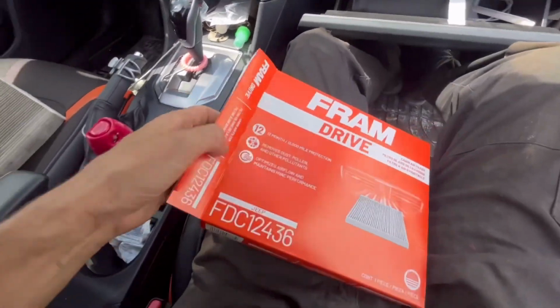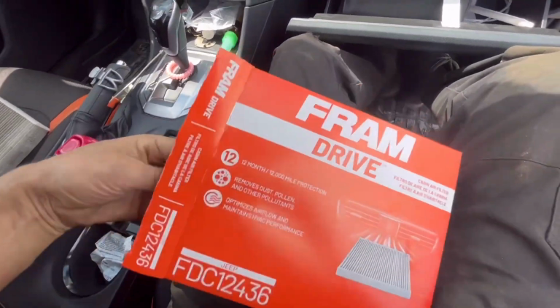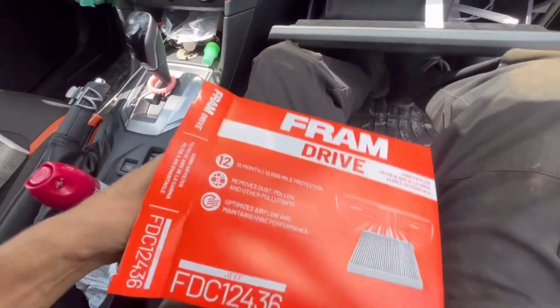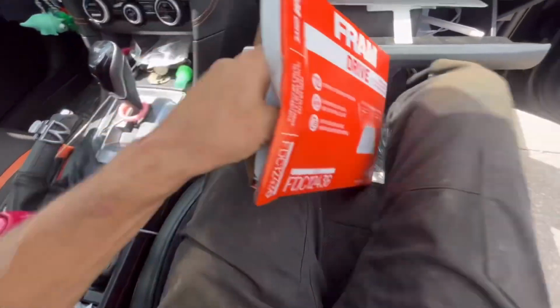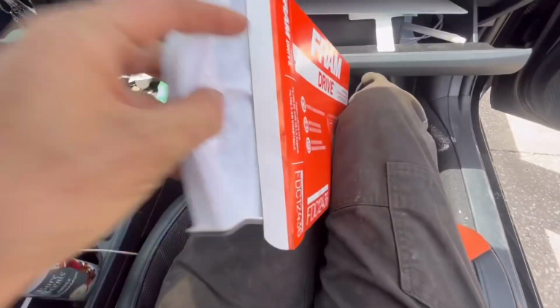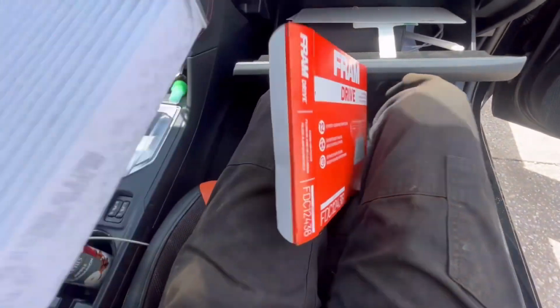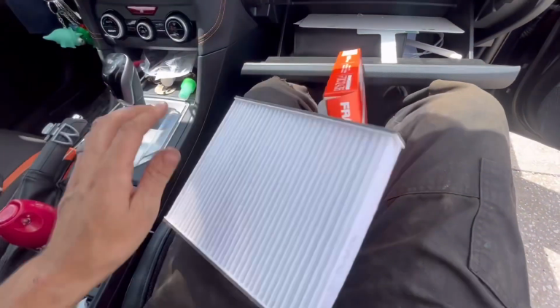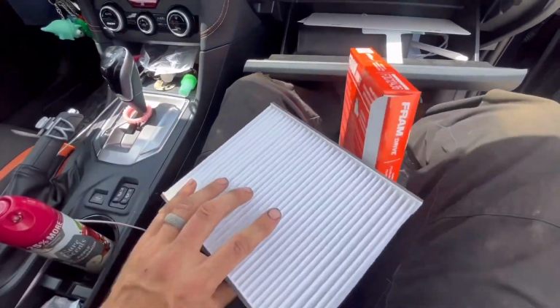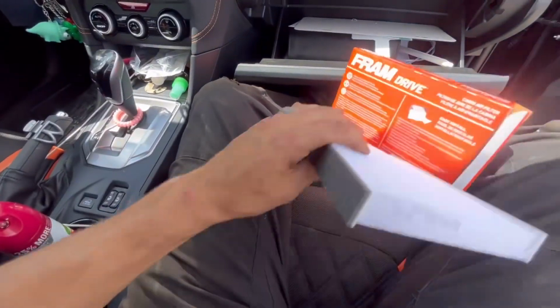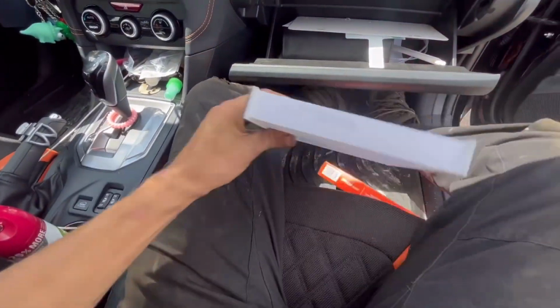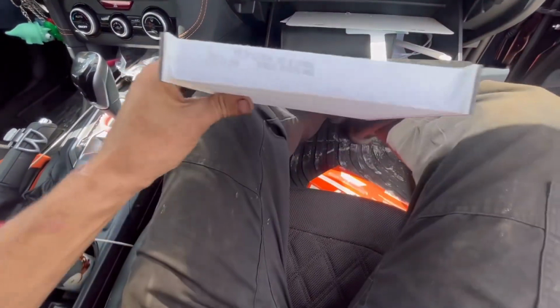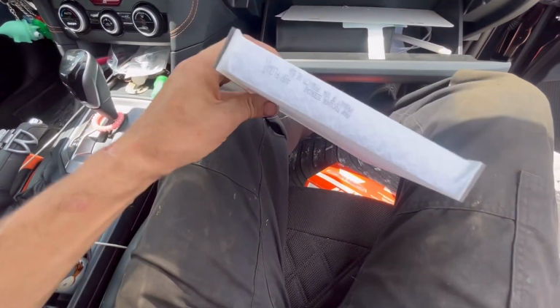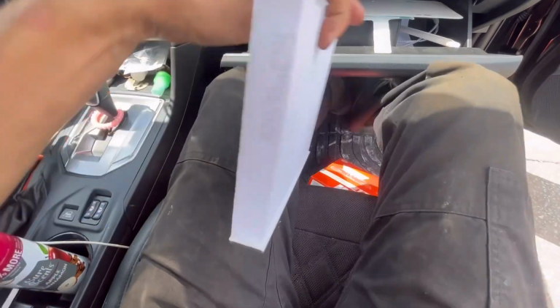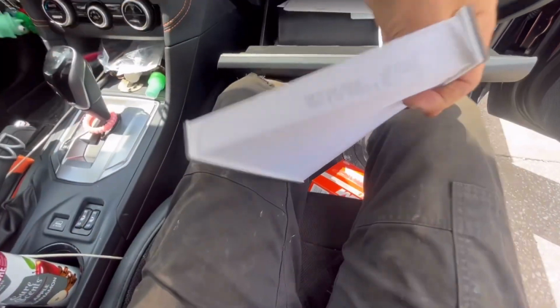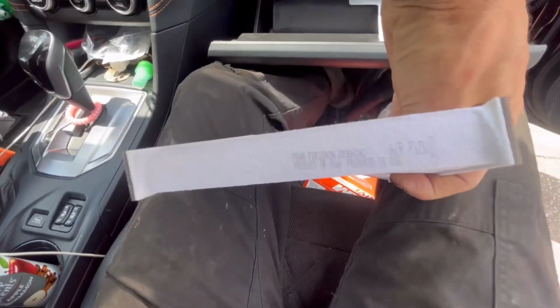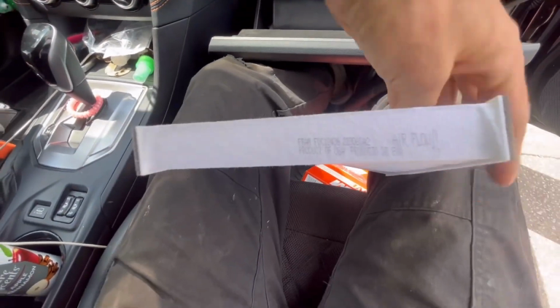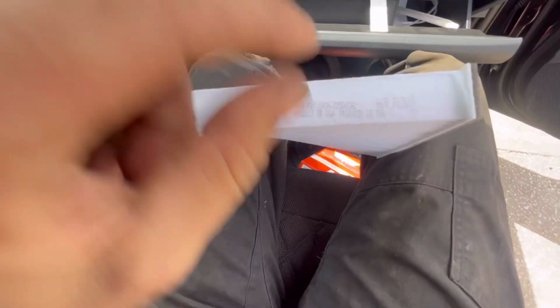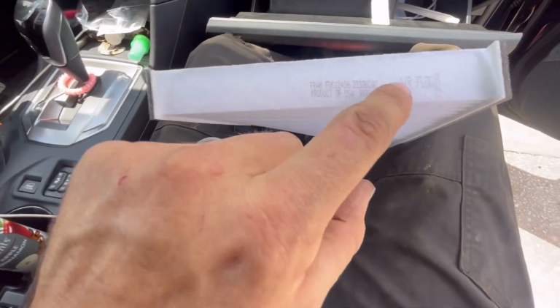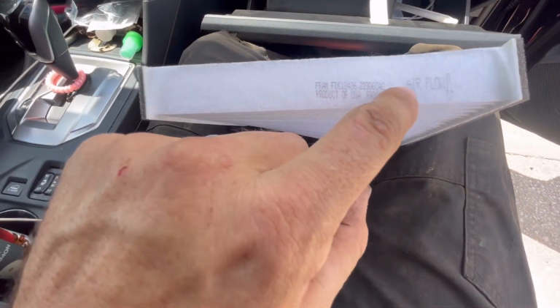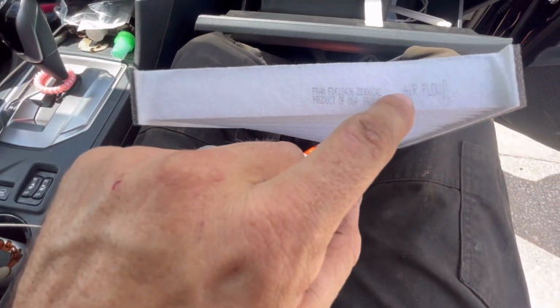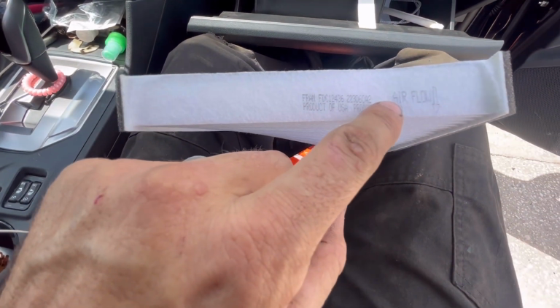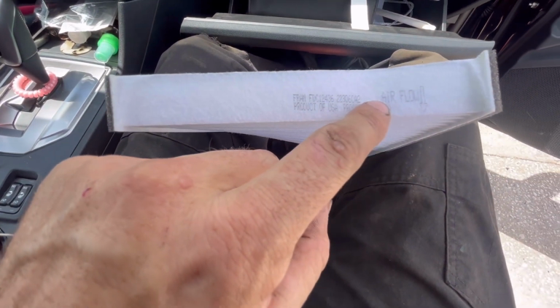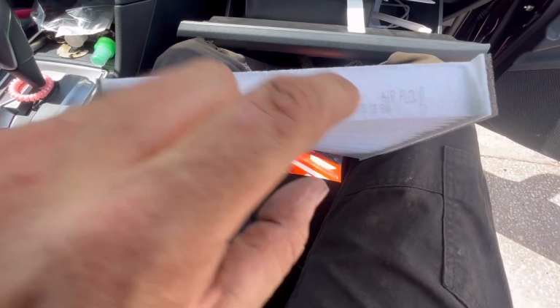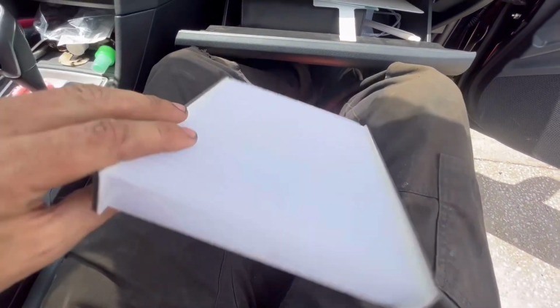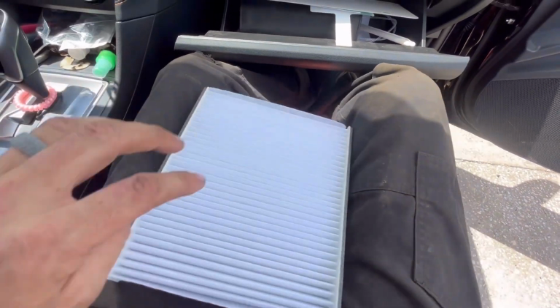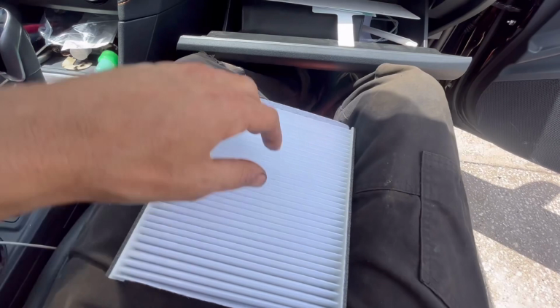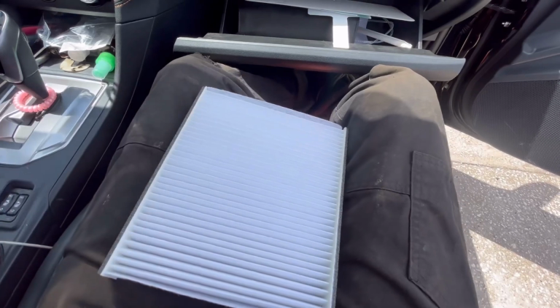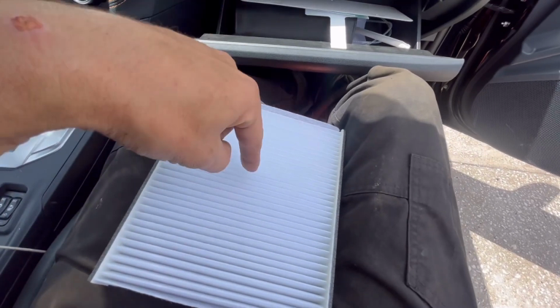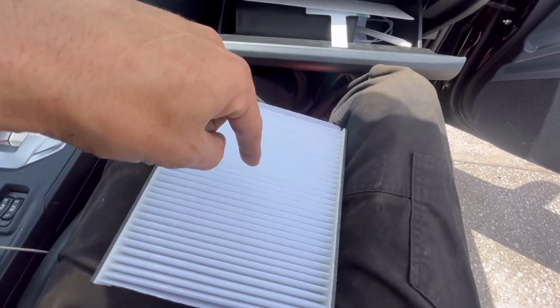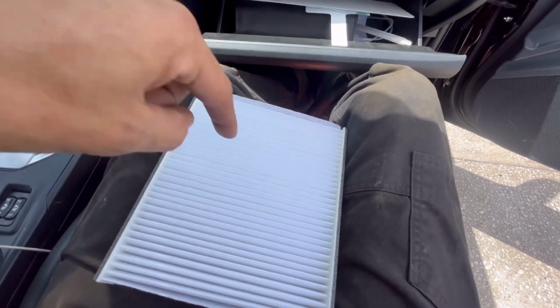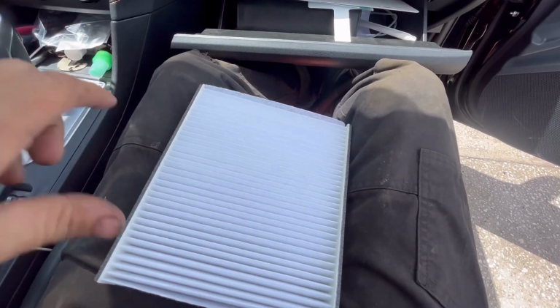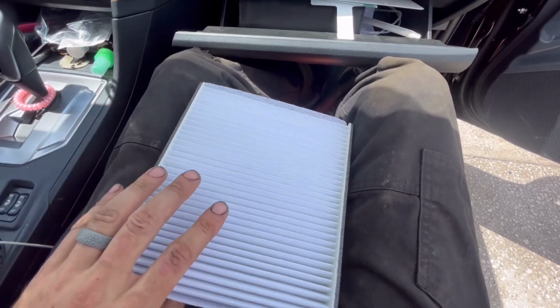To install it, it's literally just the reverse process. If you read the cabin filter it will say airflow, so obviously the top was really dirty, meaning the air is going down into the cabin filter.